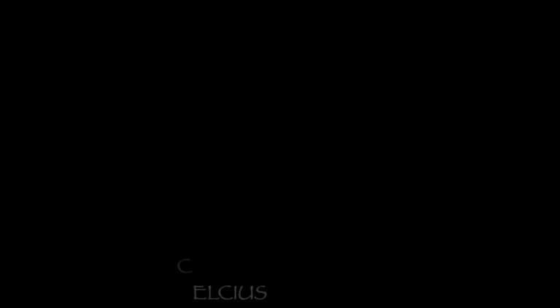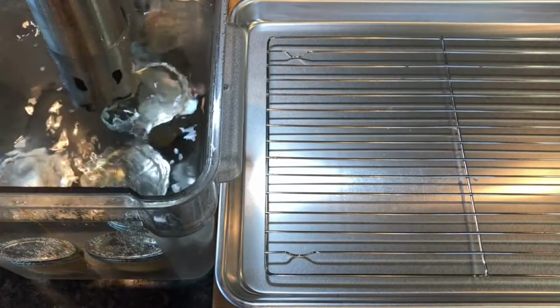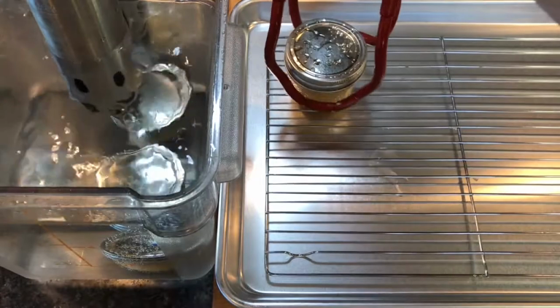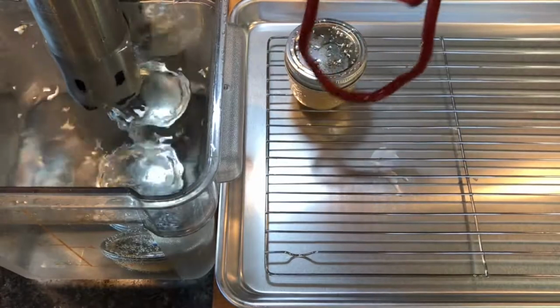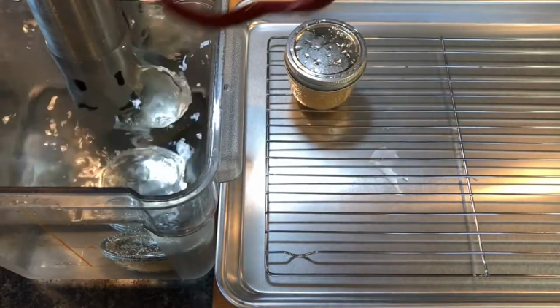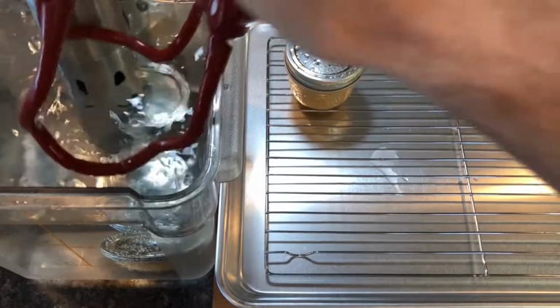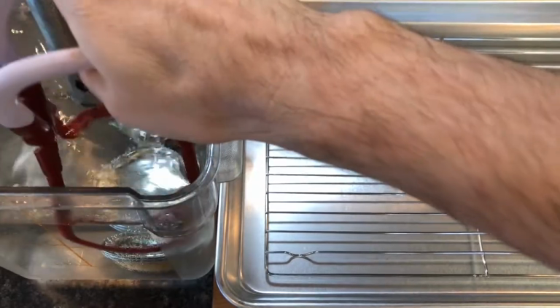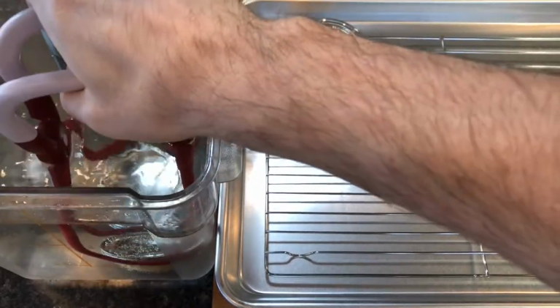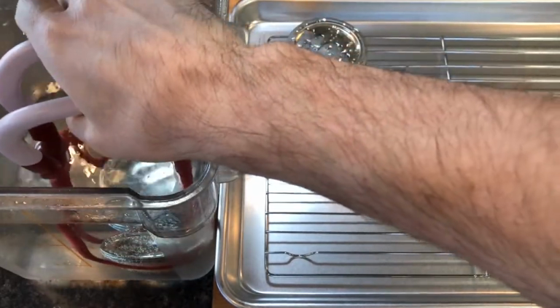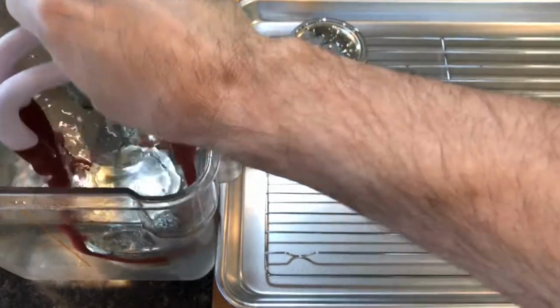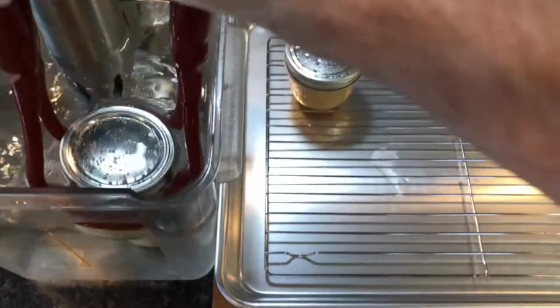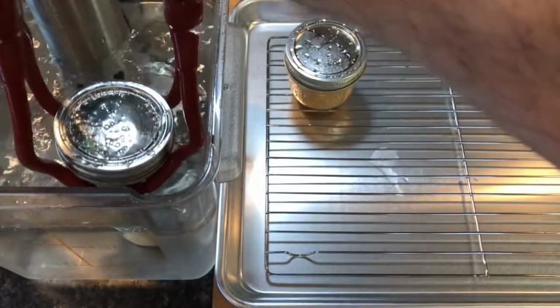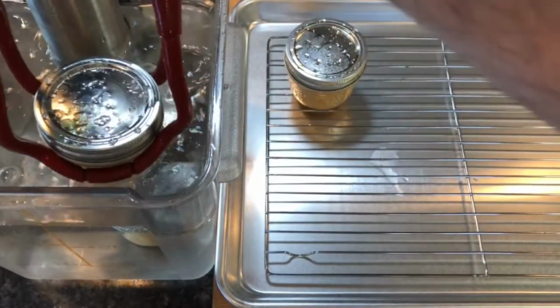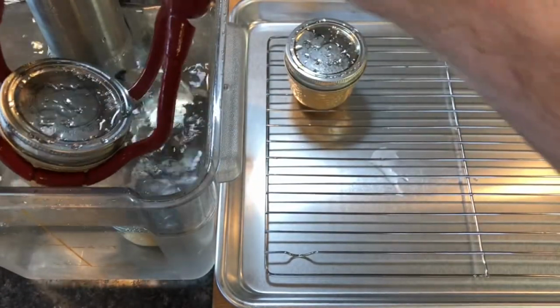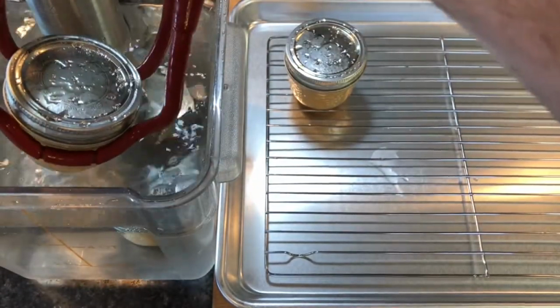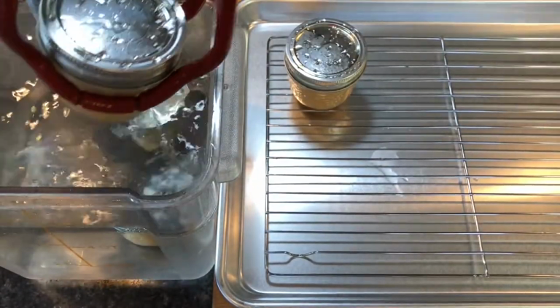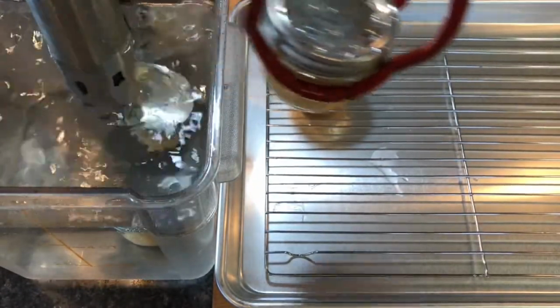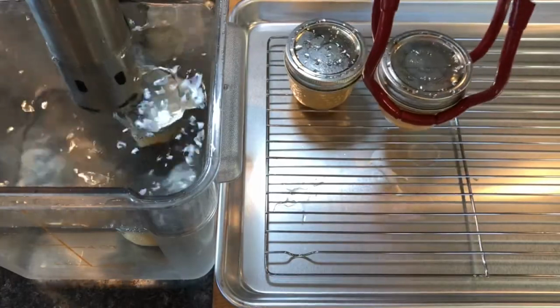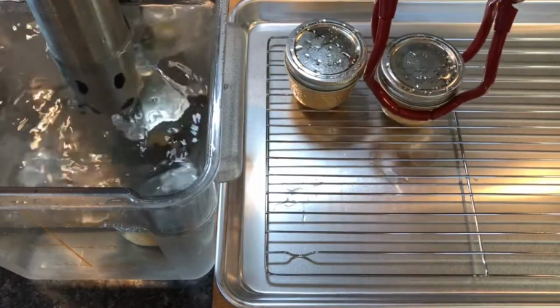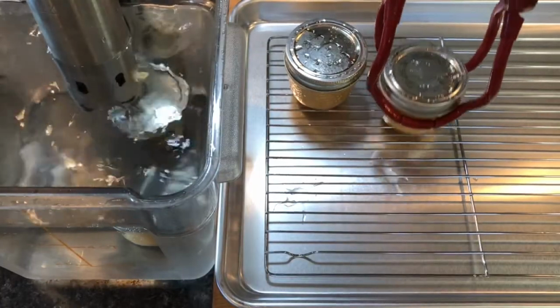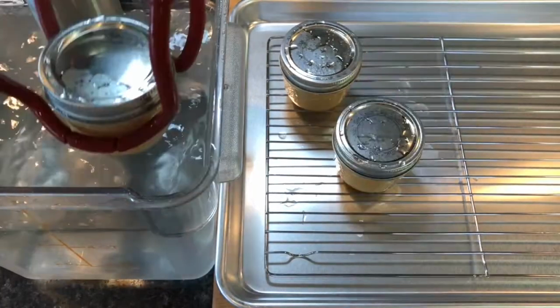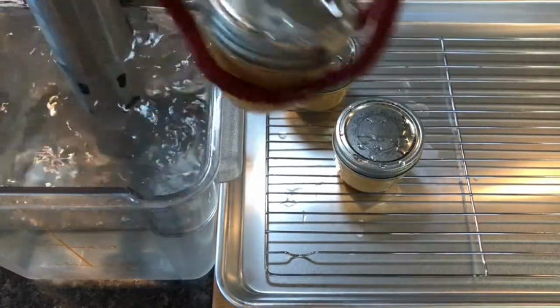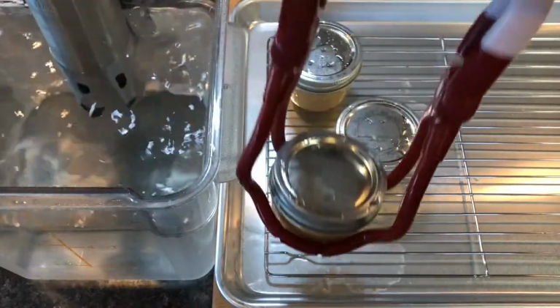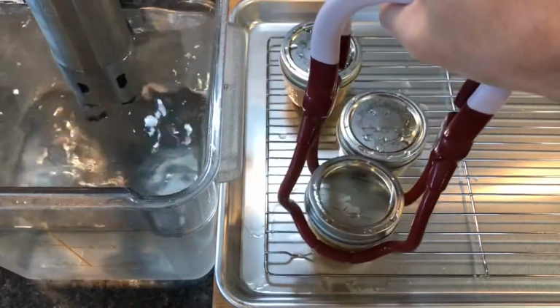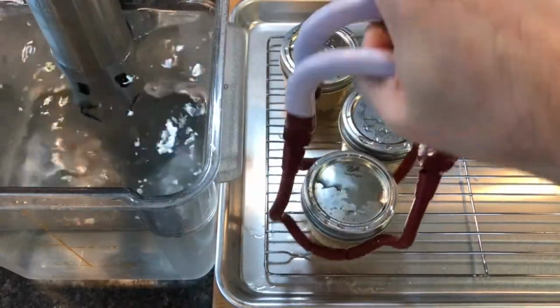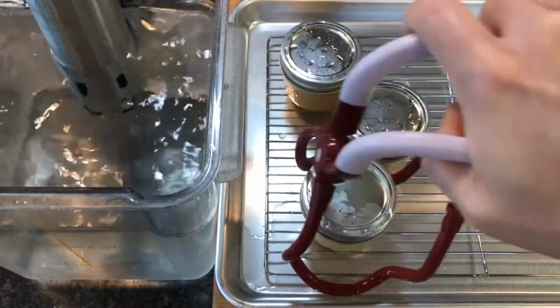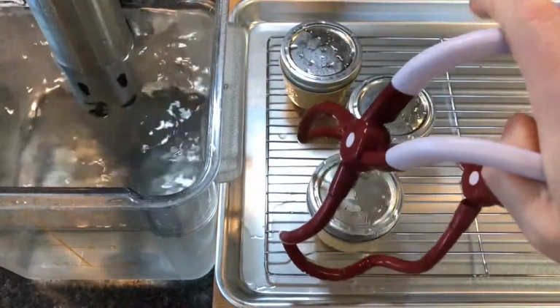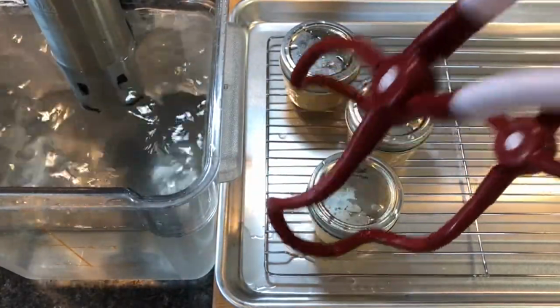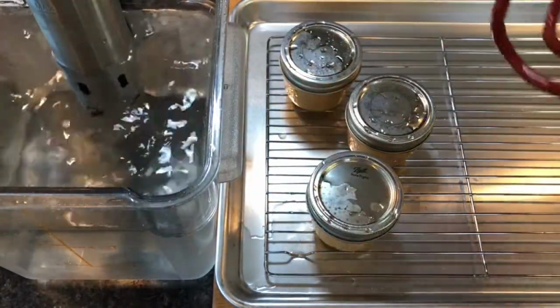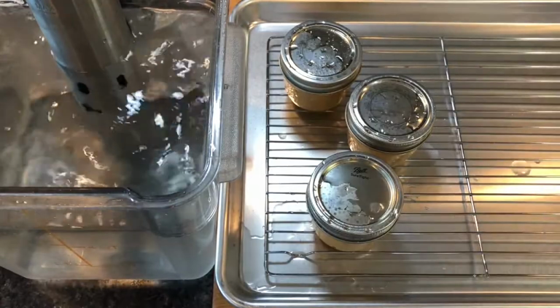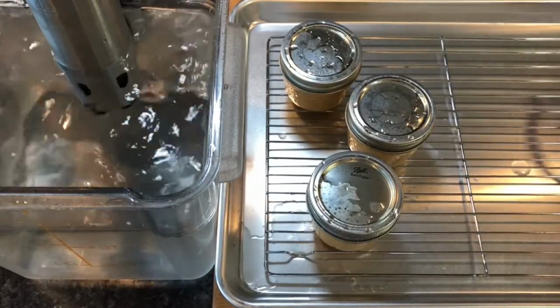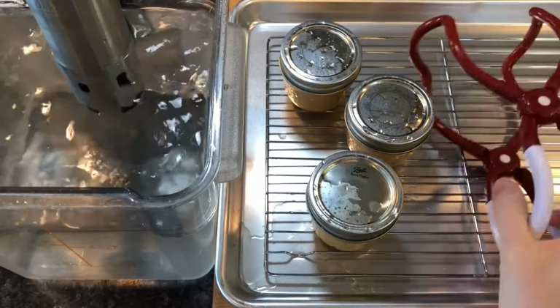I like to use canning jar tongs to remove the hot jars from the water bath because that is what they are designed to do. They allow me to move hot mason jars around with a firm grip, with less chance of the jars falling and splashing near-boiling hot water on my hand and forearm.